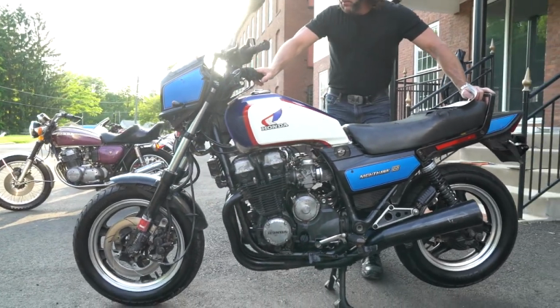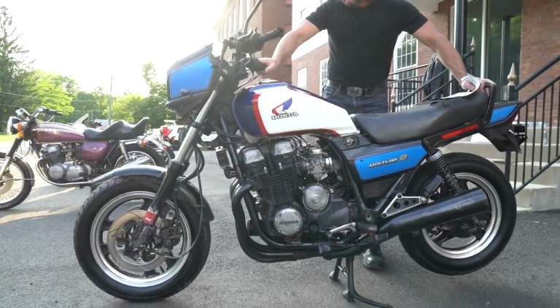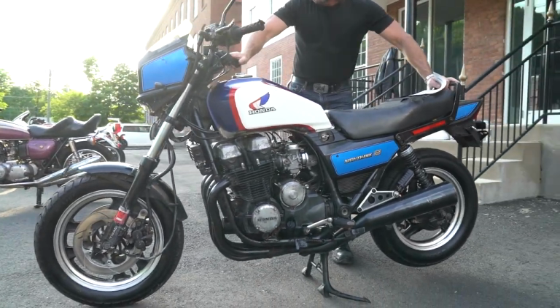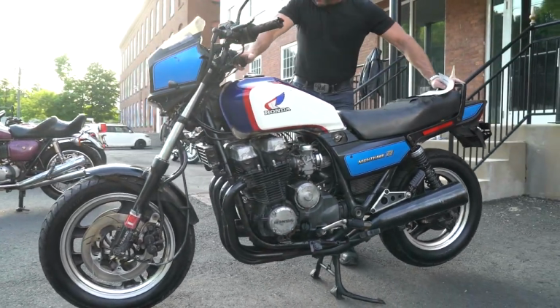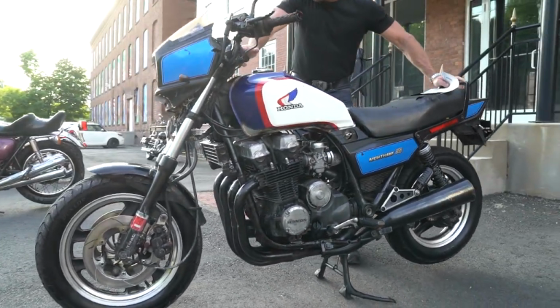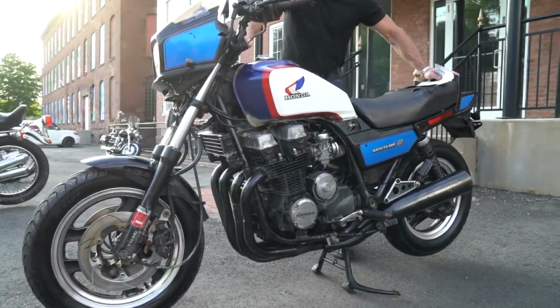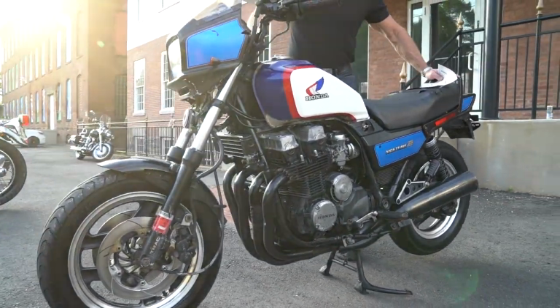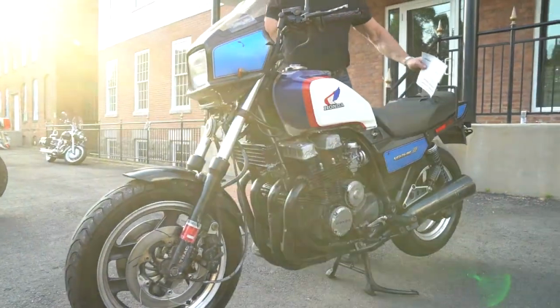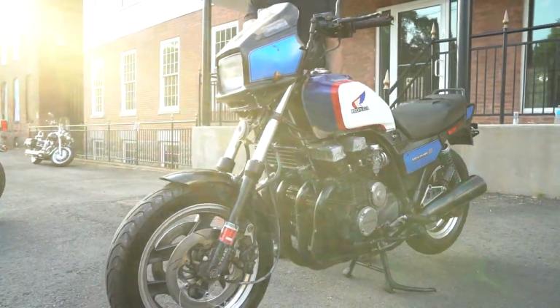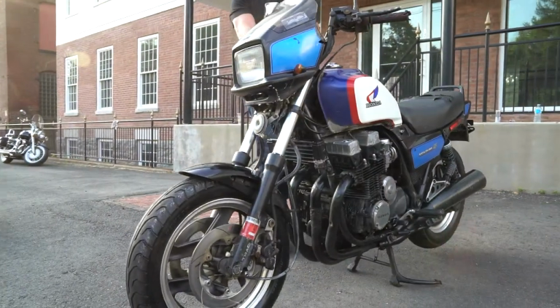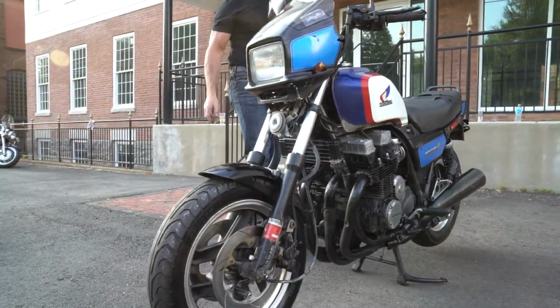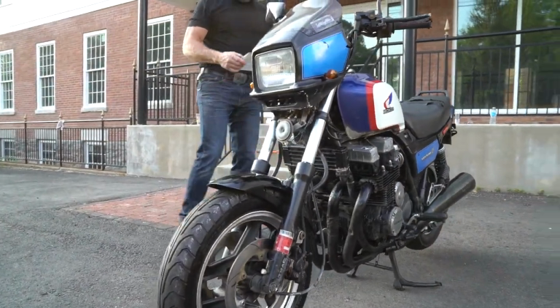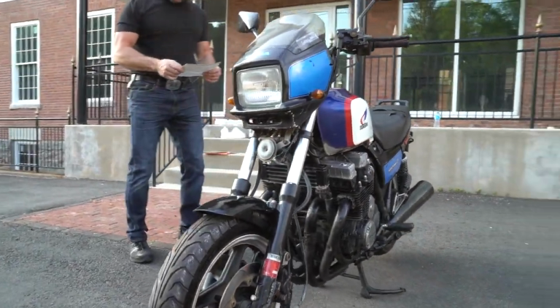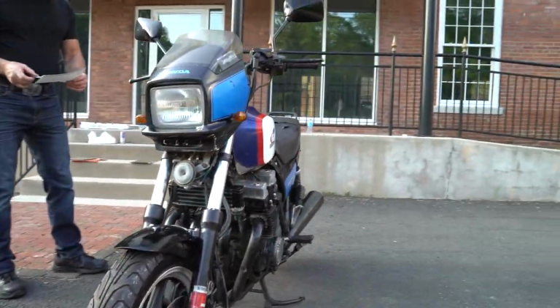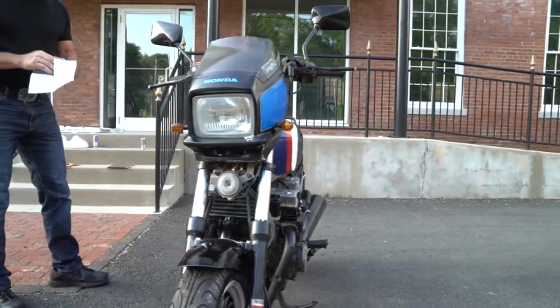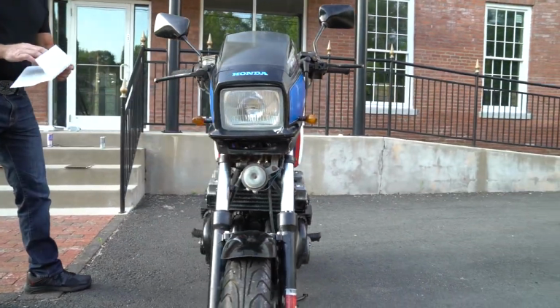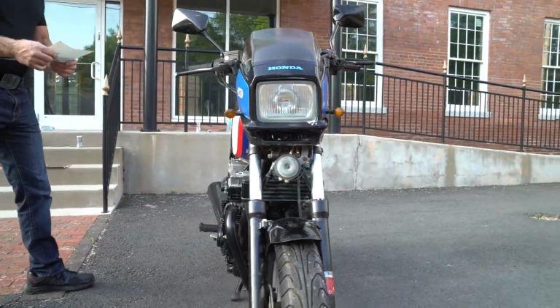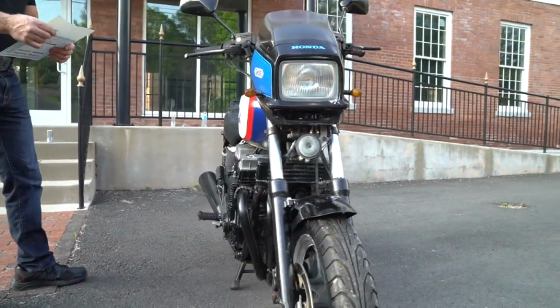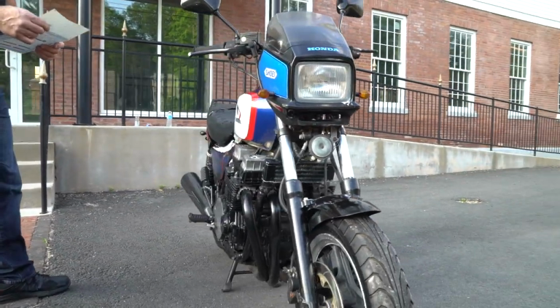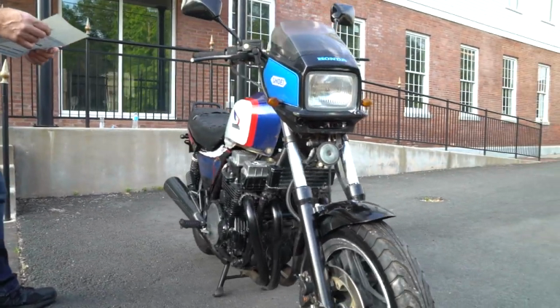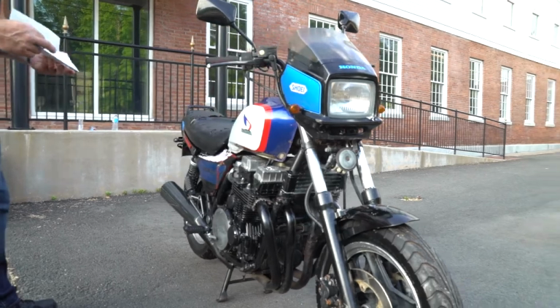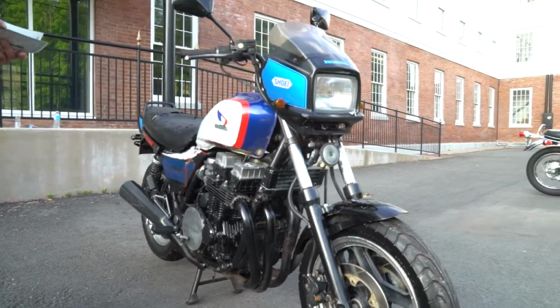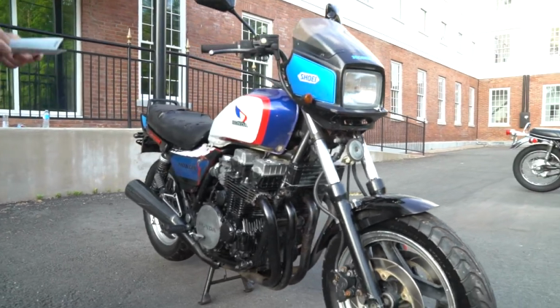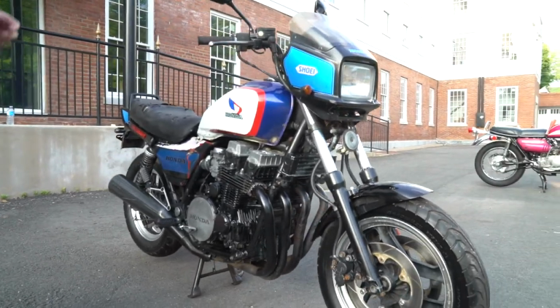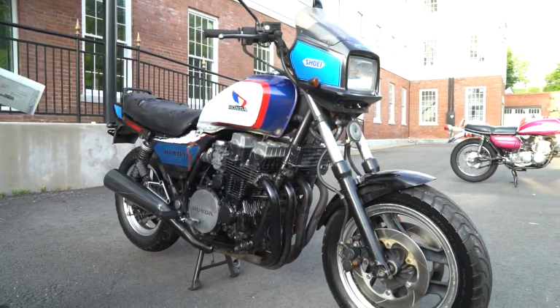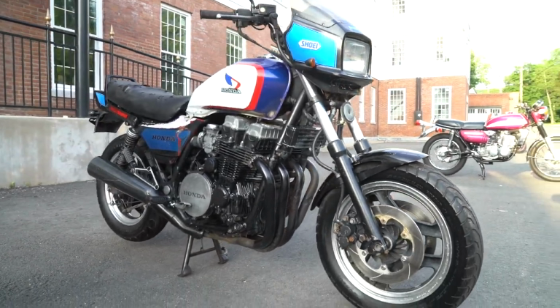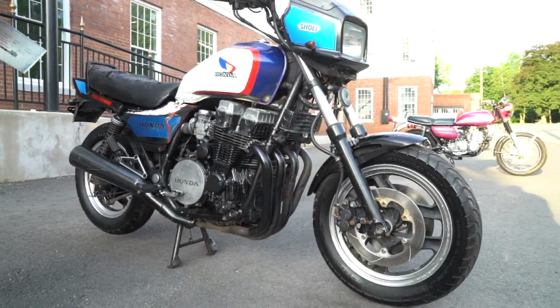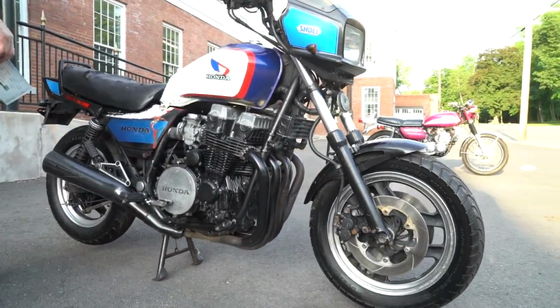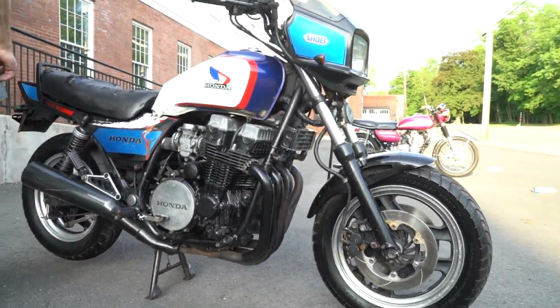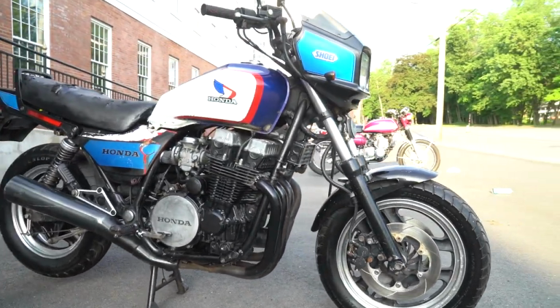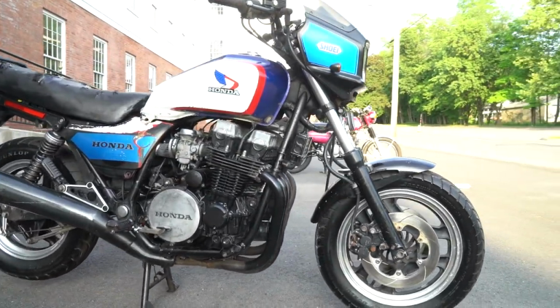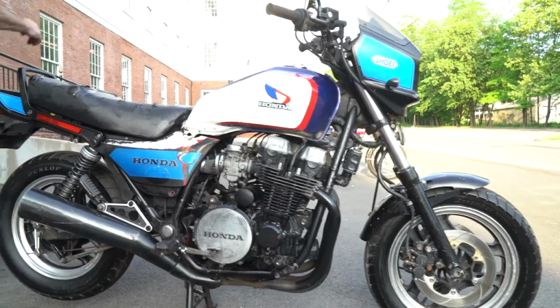They're known to be bulletproof. This one only has 7,200 miles. This has been at Kim Cycles for about eight years according to paperwork, and the bike hasn't been run in about five years.